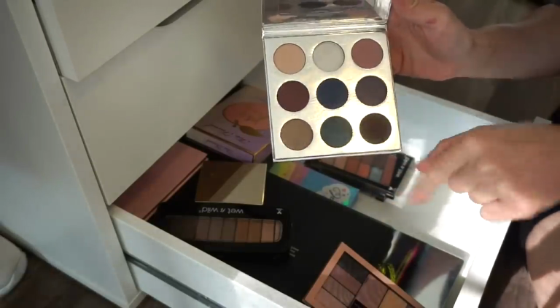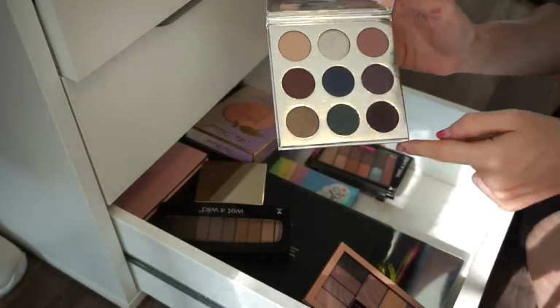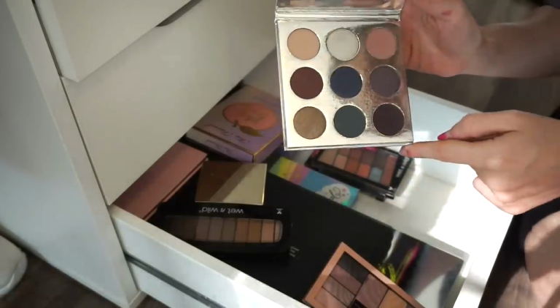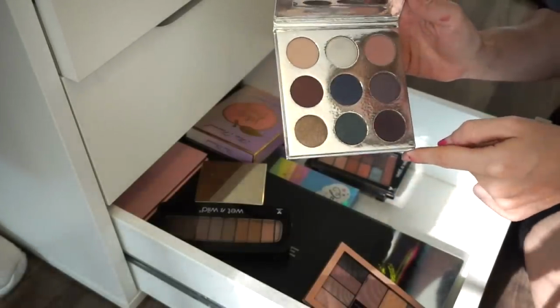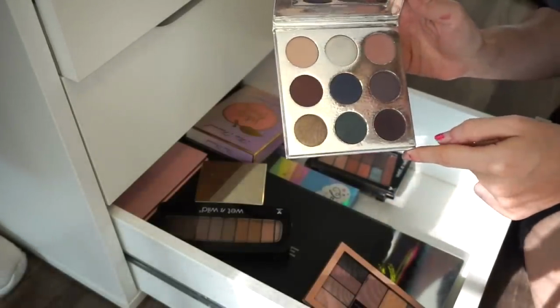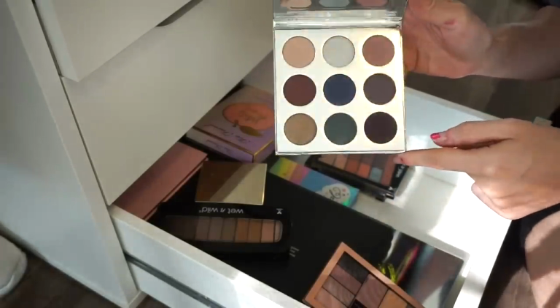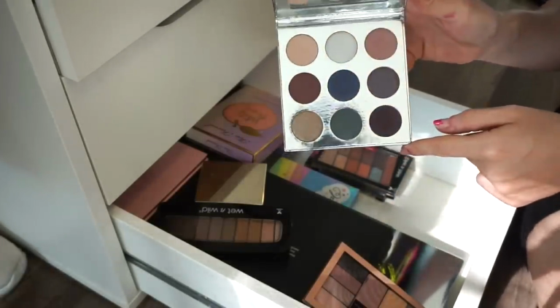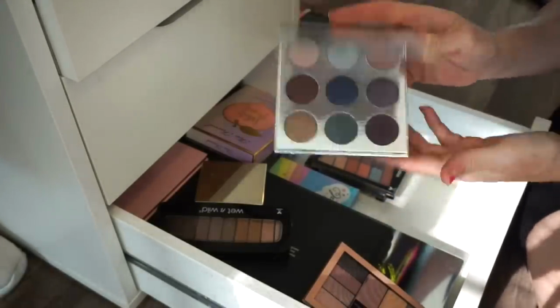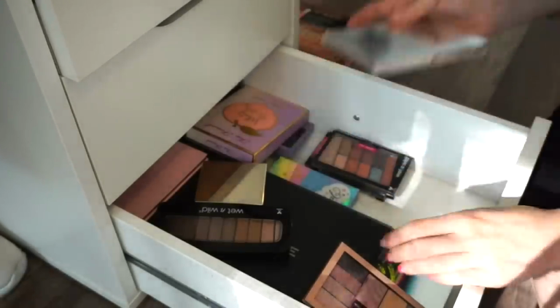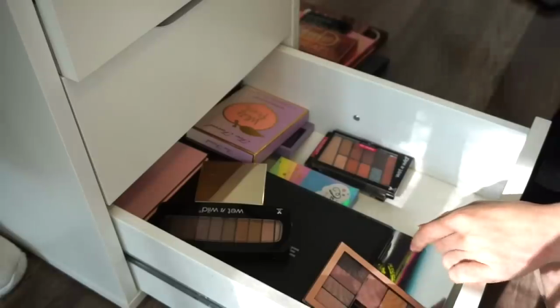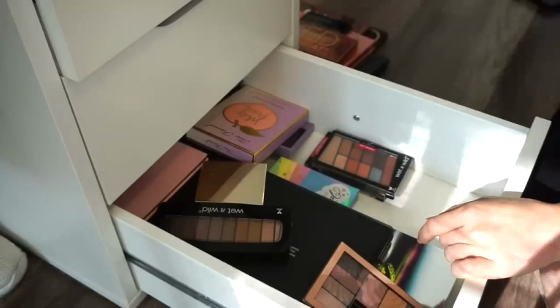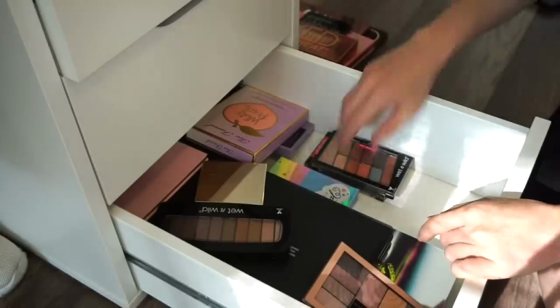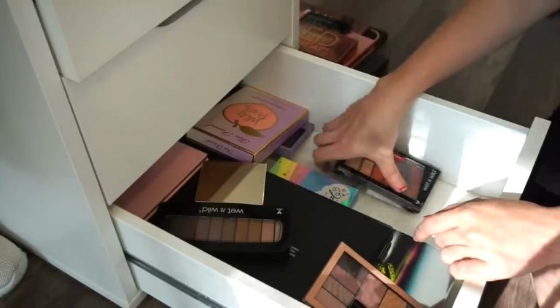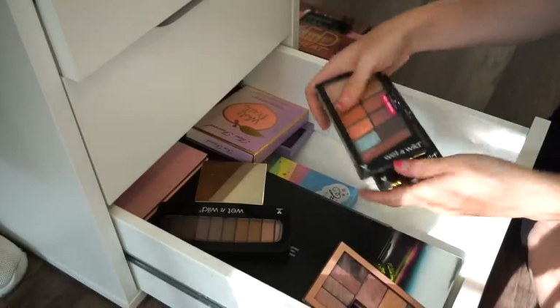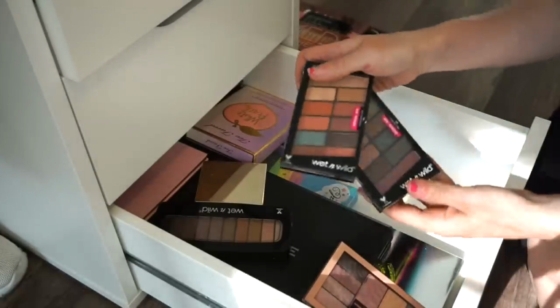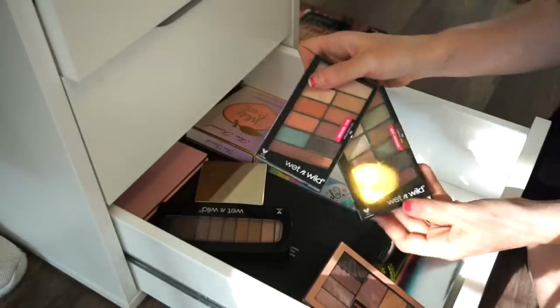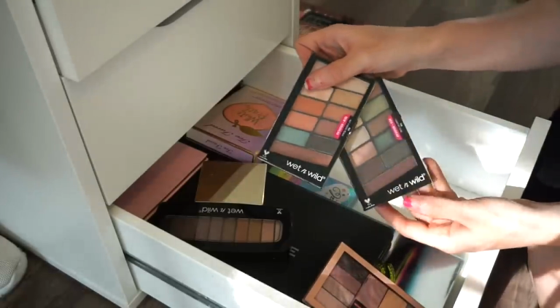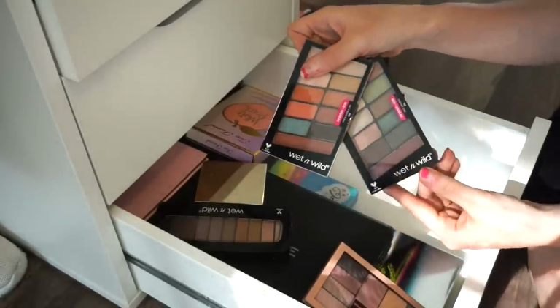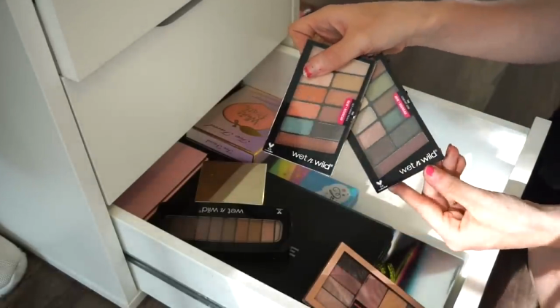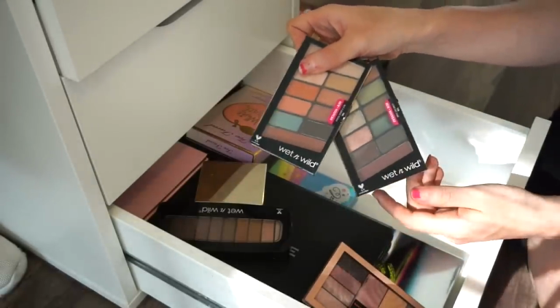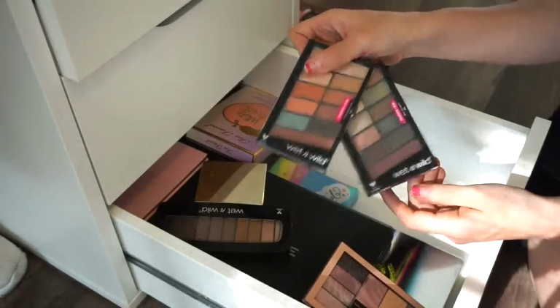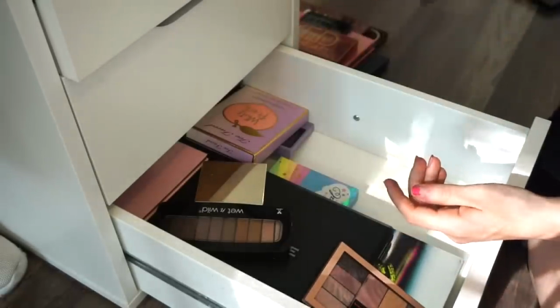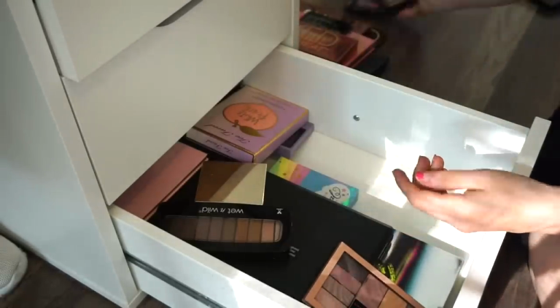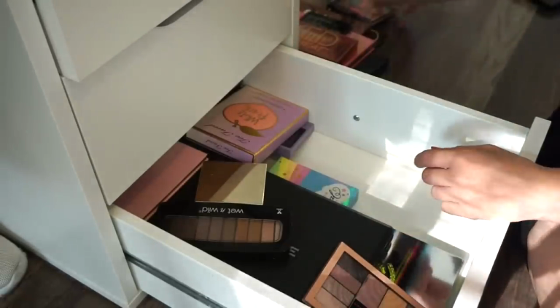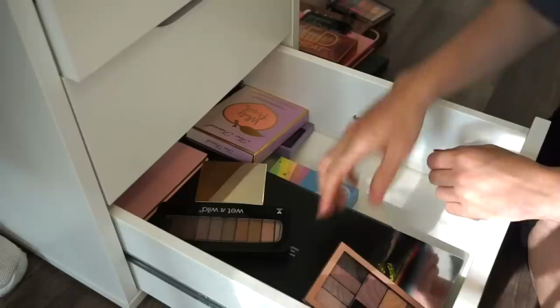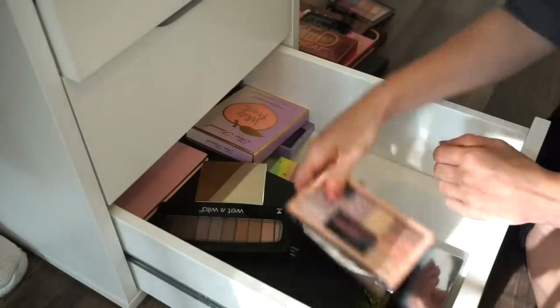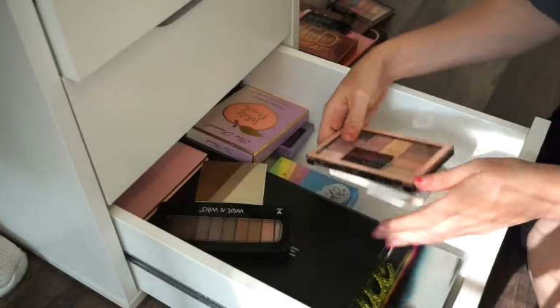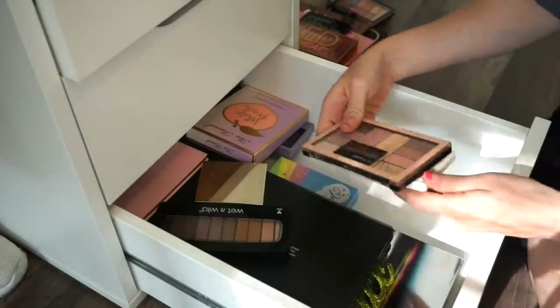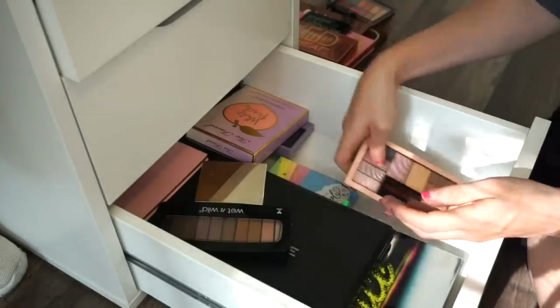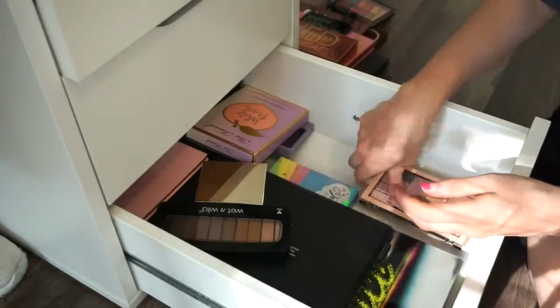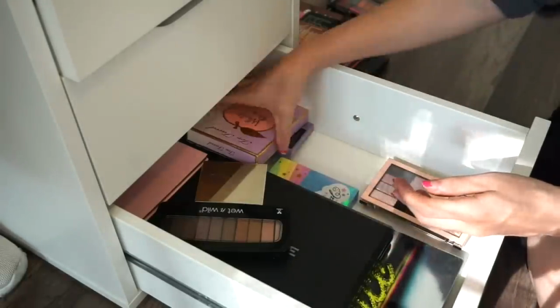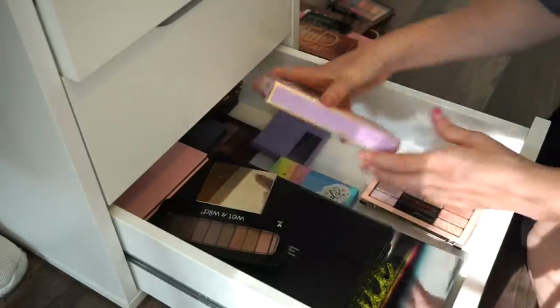Next is the Kylie Holiday 2015 palette — declutter sale pile. I think I swatched one or two shades and most are actually brand new. Goodbye. I also have two Wet n Wild palettes — keeping both of them. I enjoy those, especially the mattes.